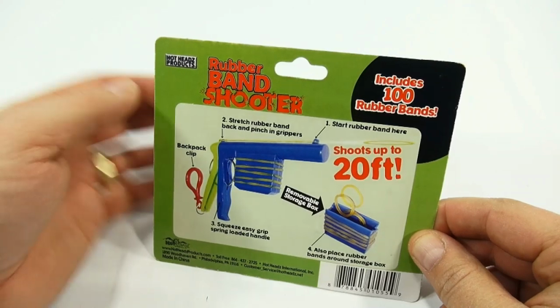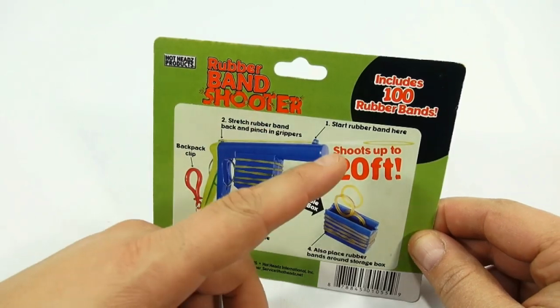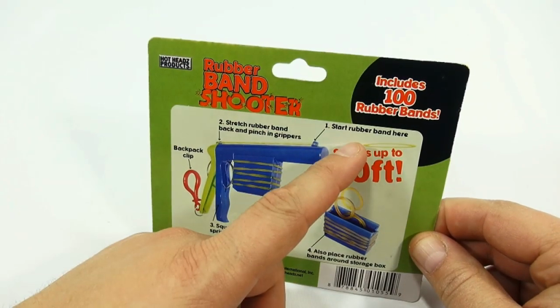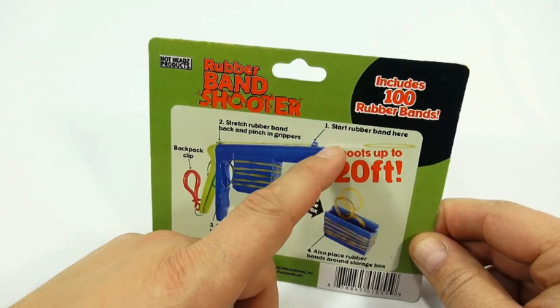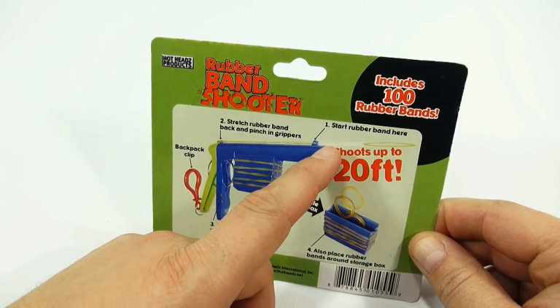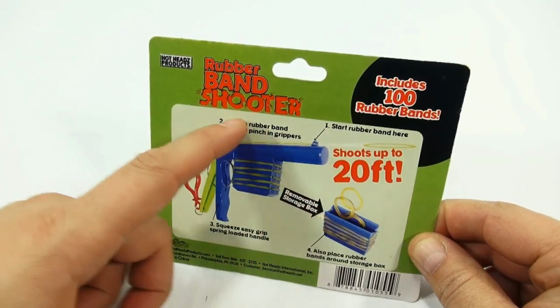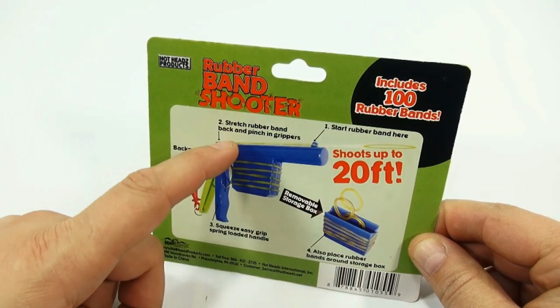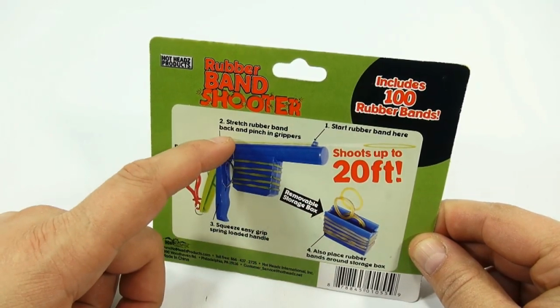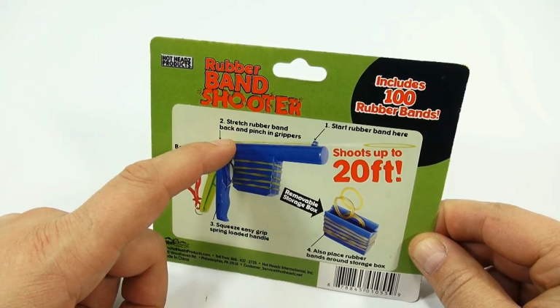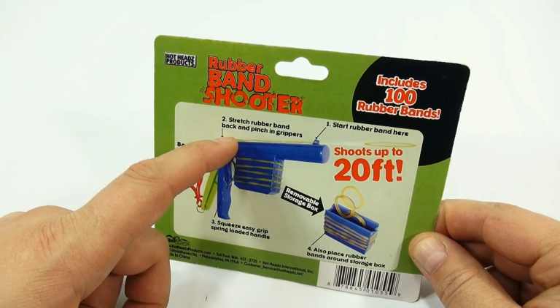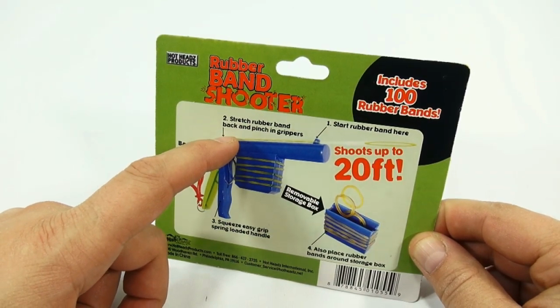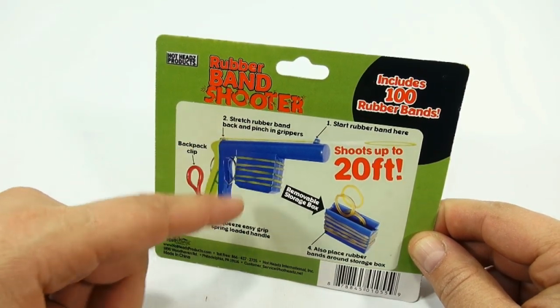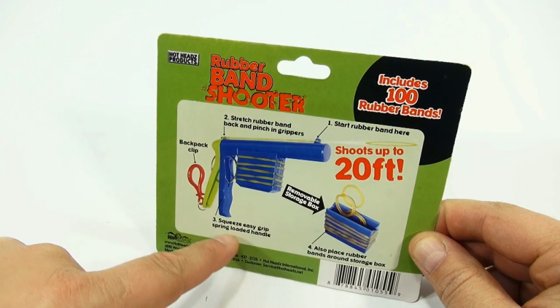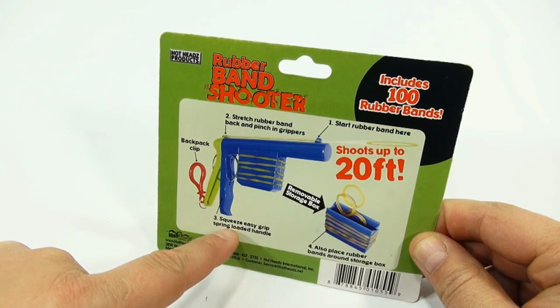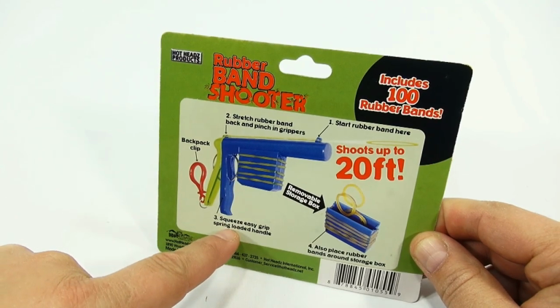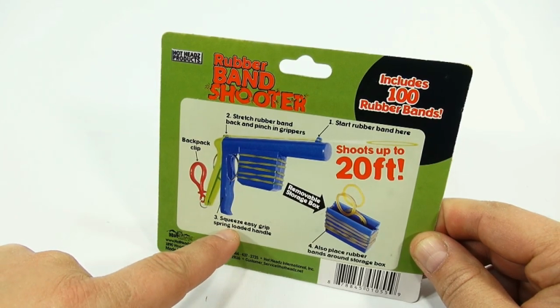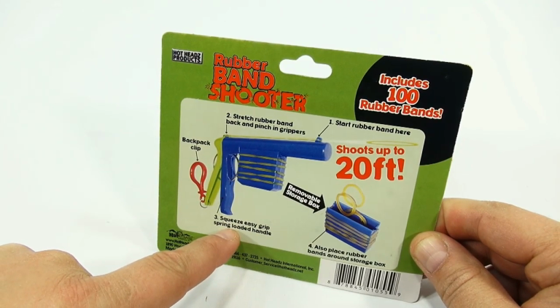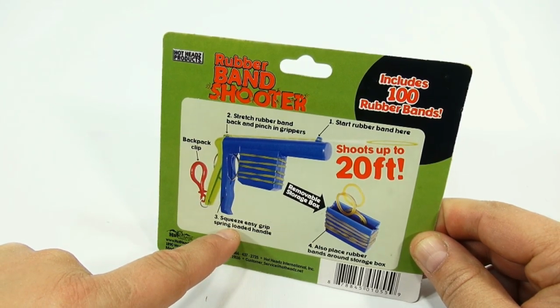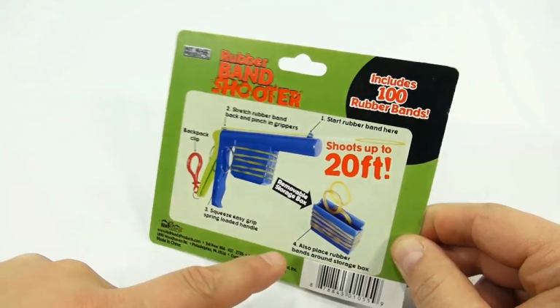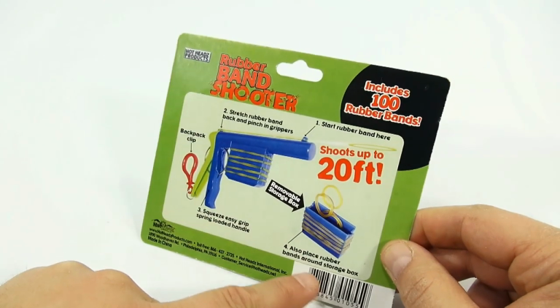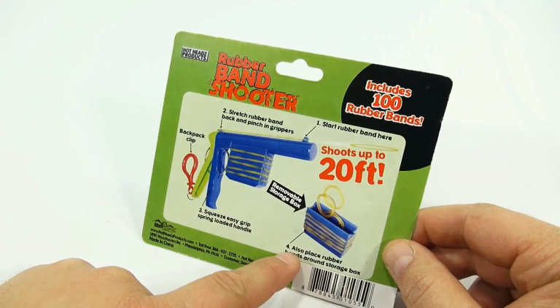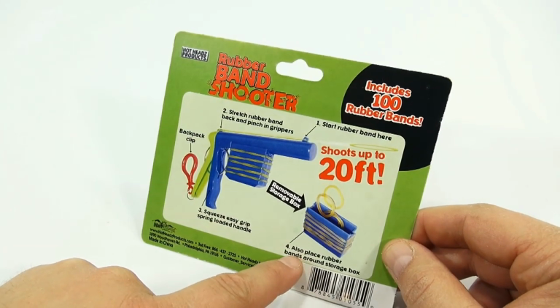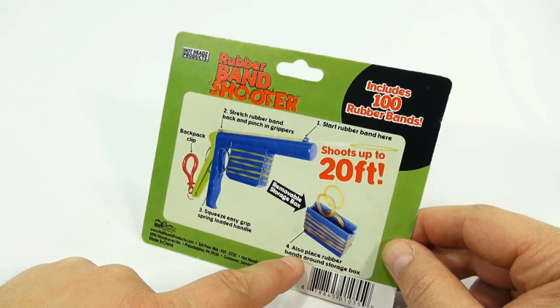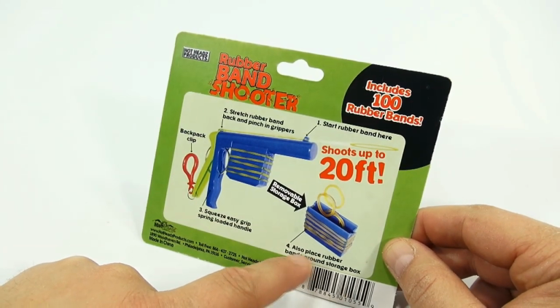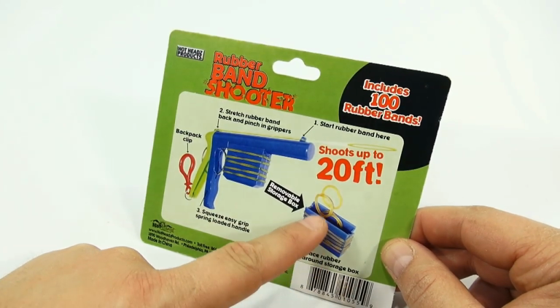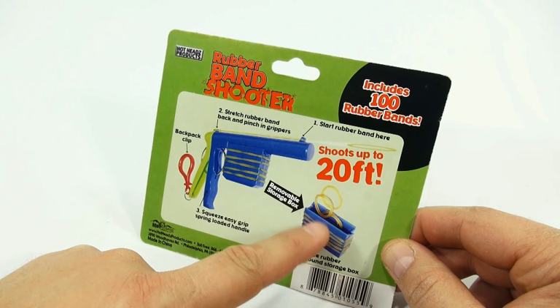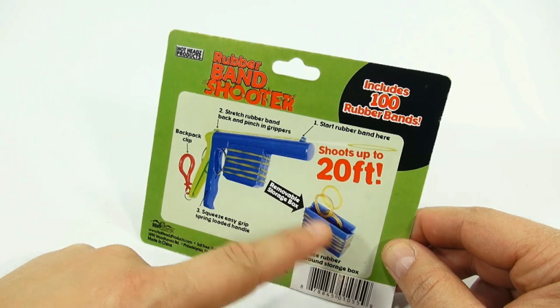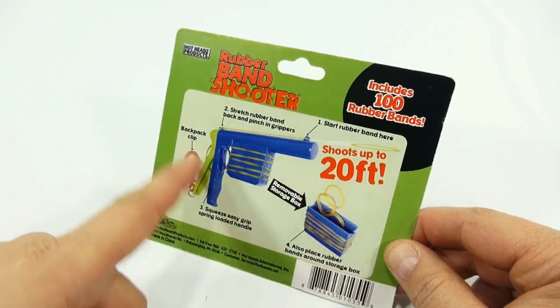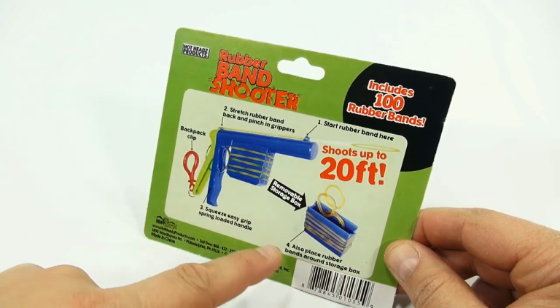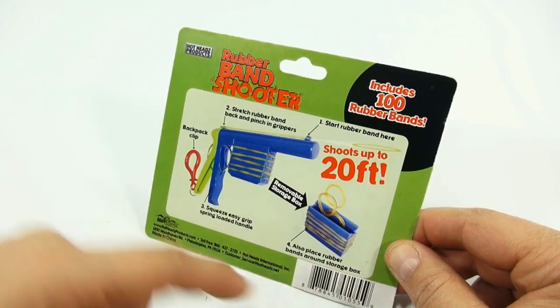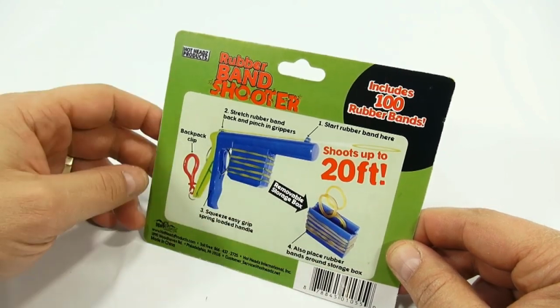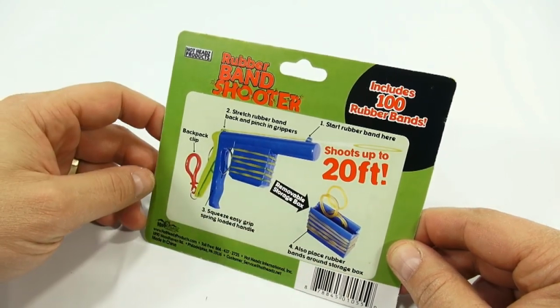Let's see — the instructions say: start rubber band here, stretch rubber band back and pinch in grippers, squeeze easy grips, spring load the handle. It also says to place rubber bands around the storage box, which gives you quick rubber band access.